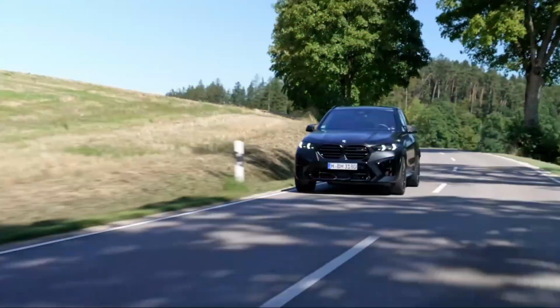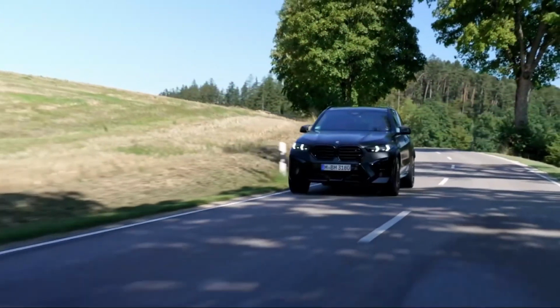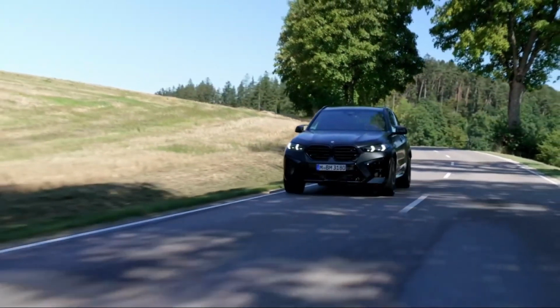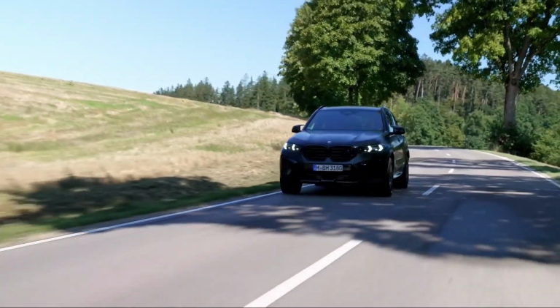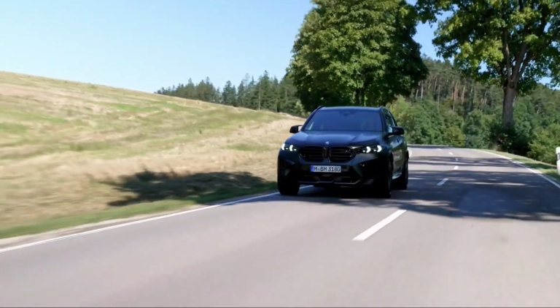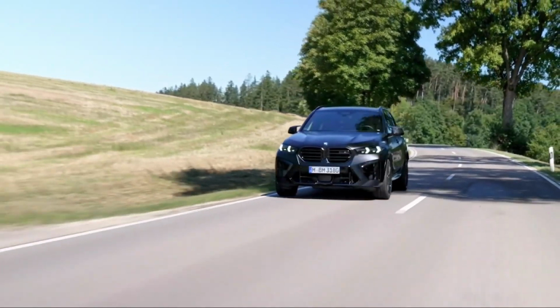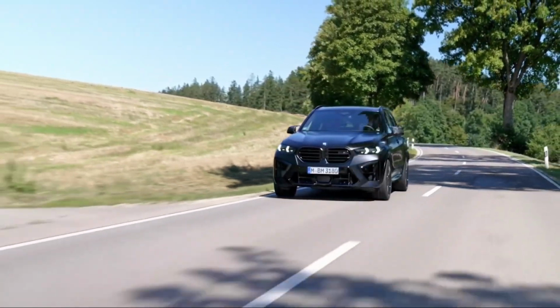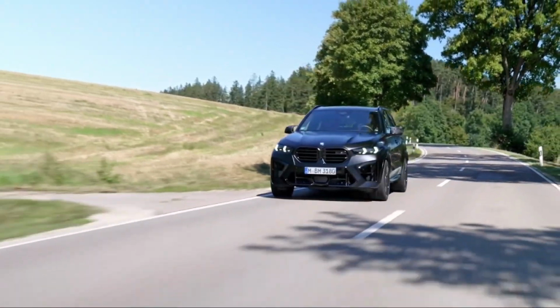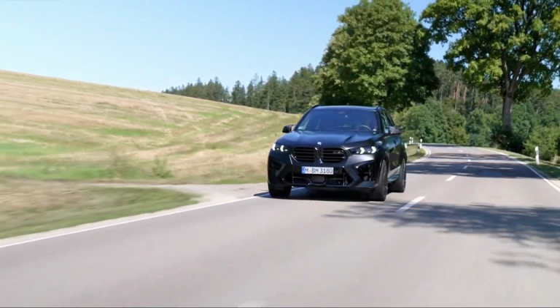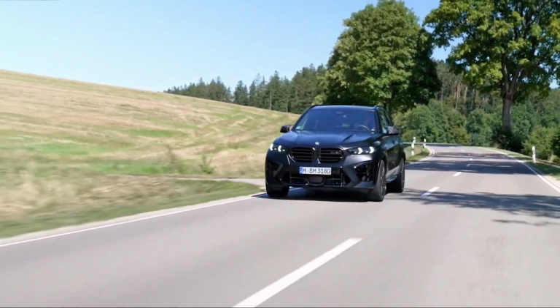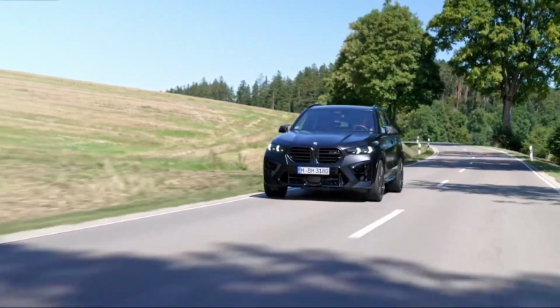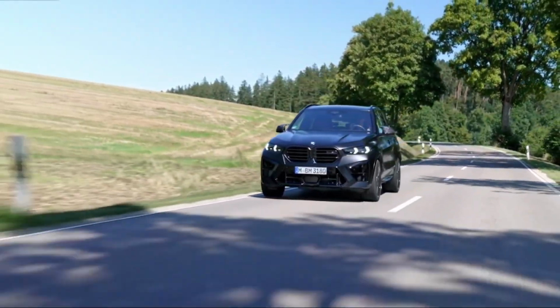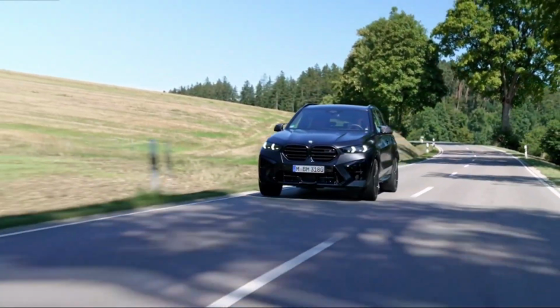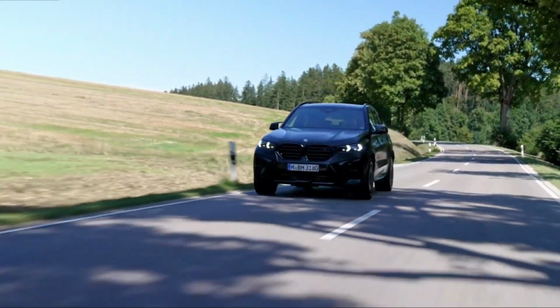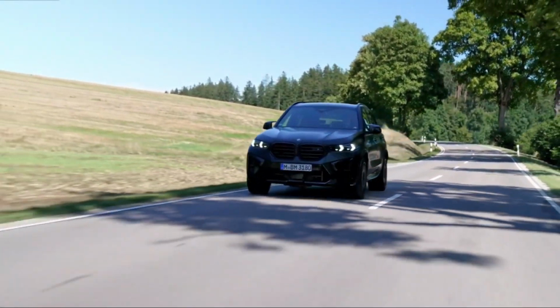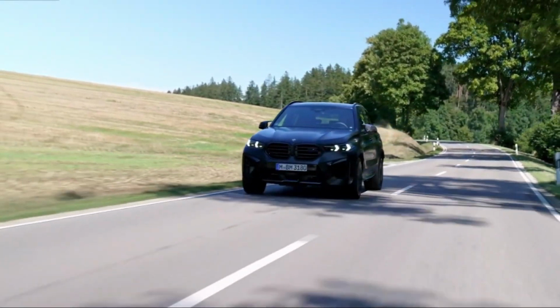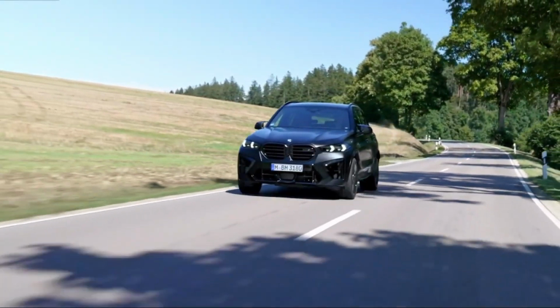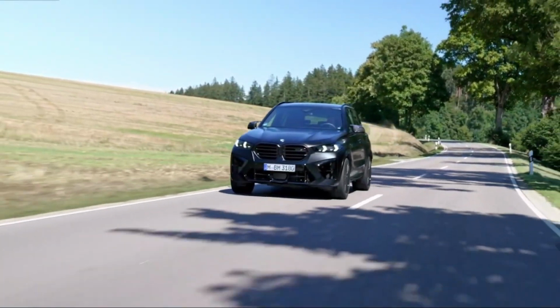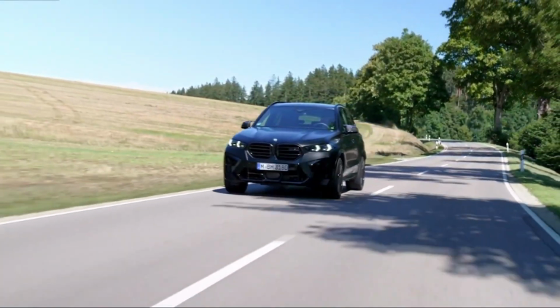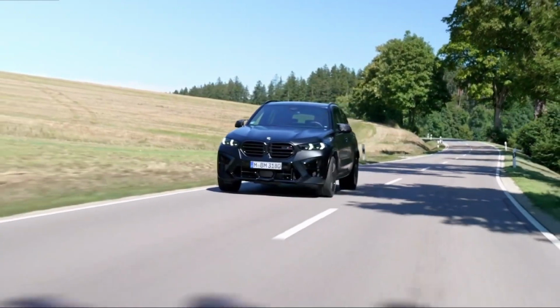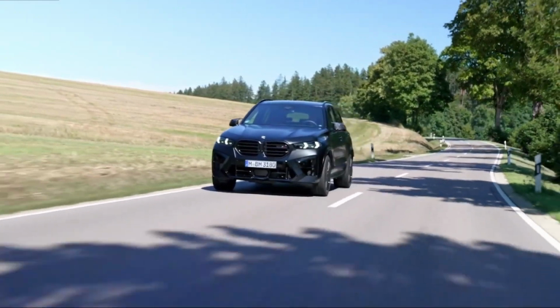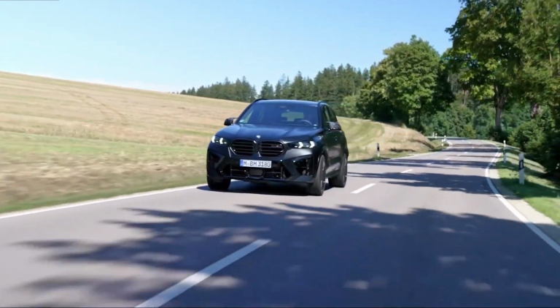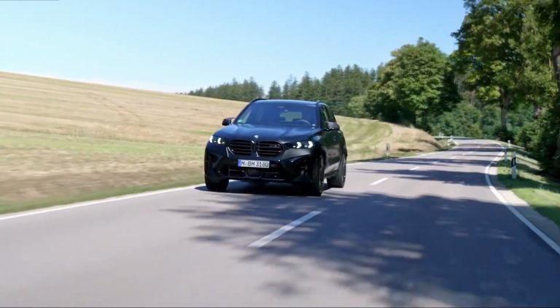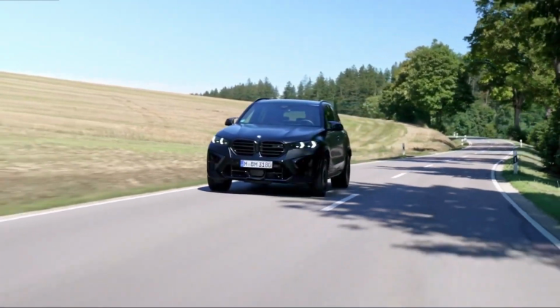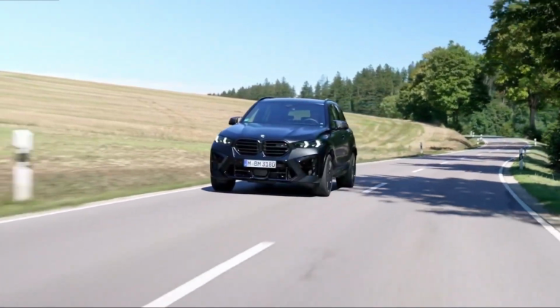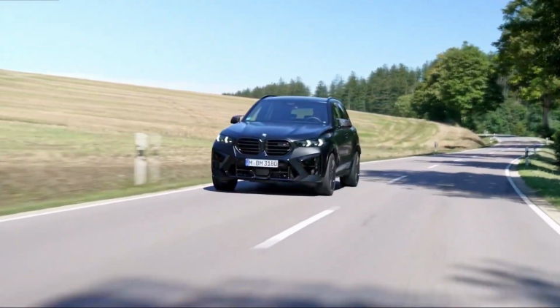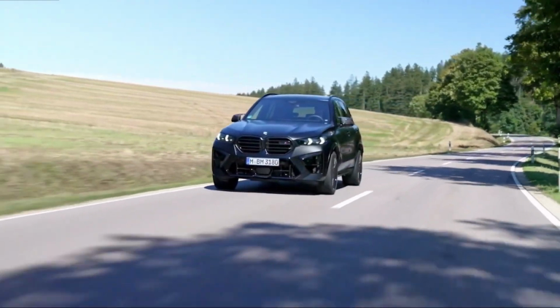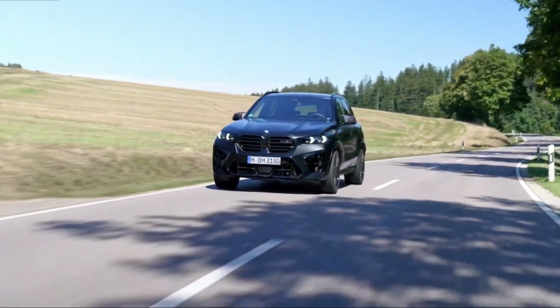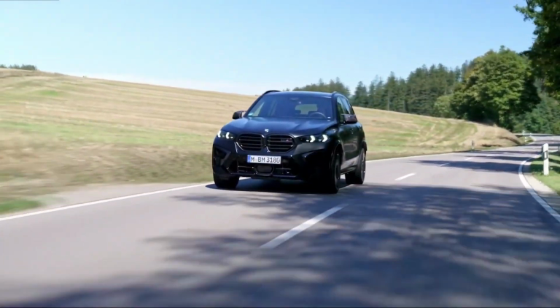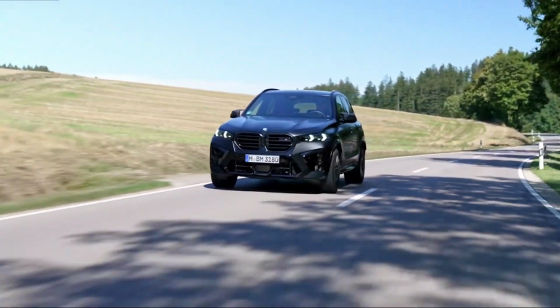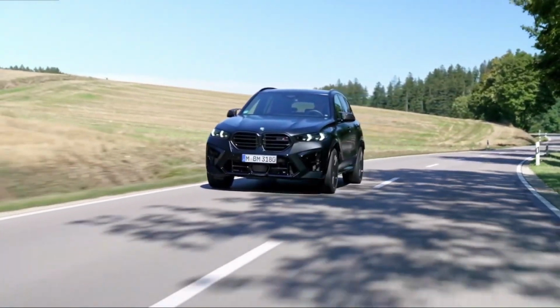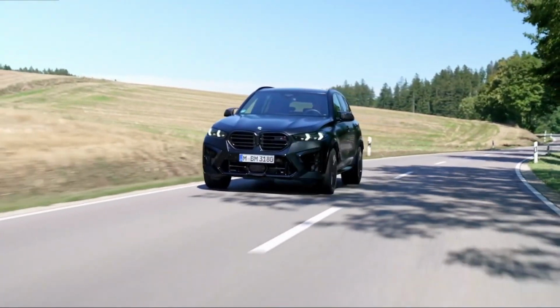BMW has given the X5M a makeover for 2024 that includes sharper exterior styling, updated lighting elements, several new exterior paint choices, and new wheel designs.